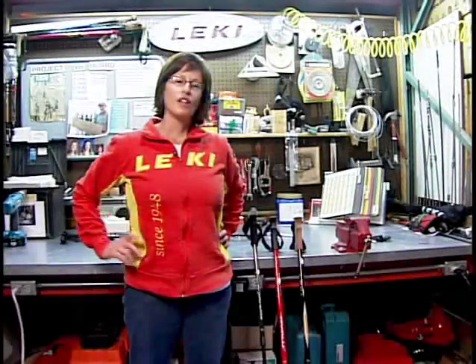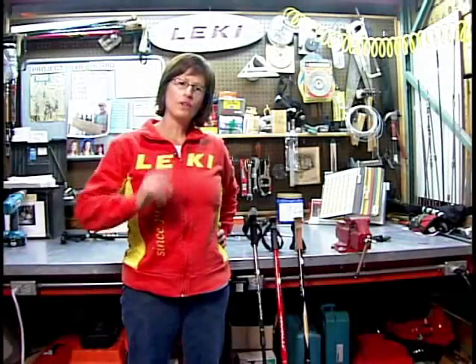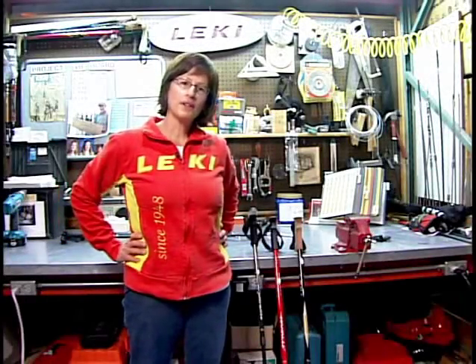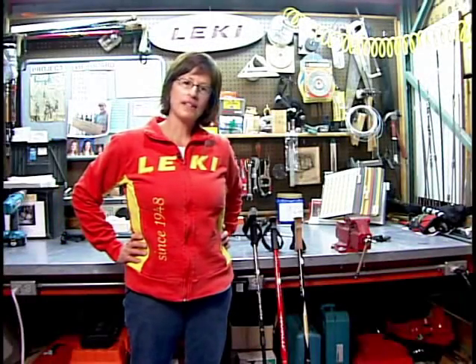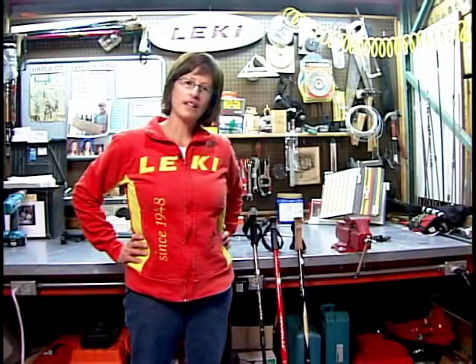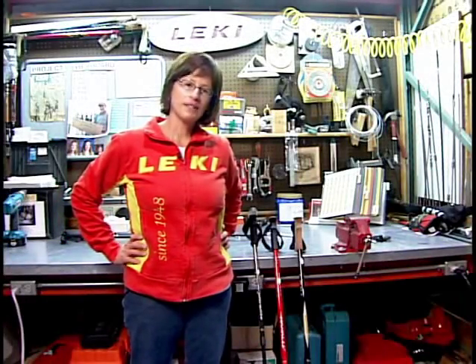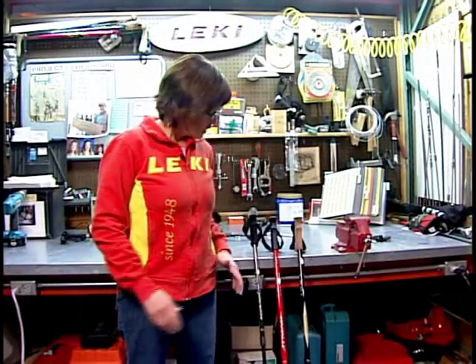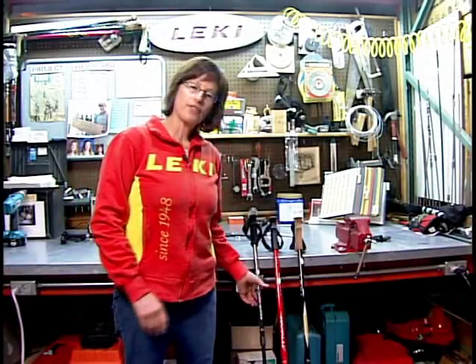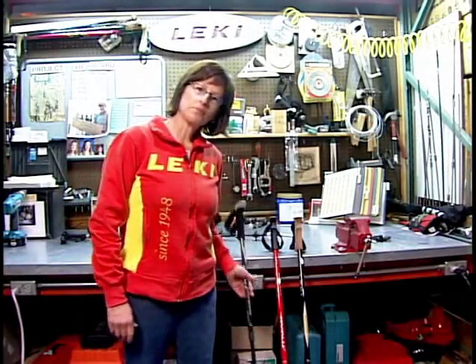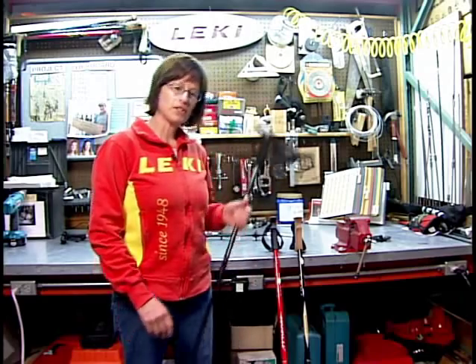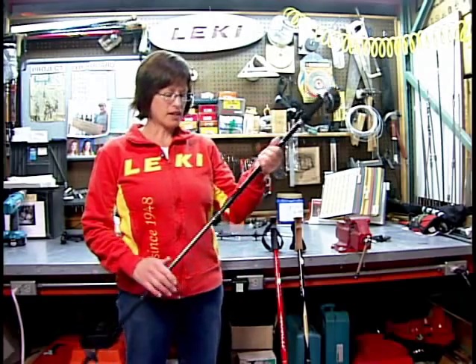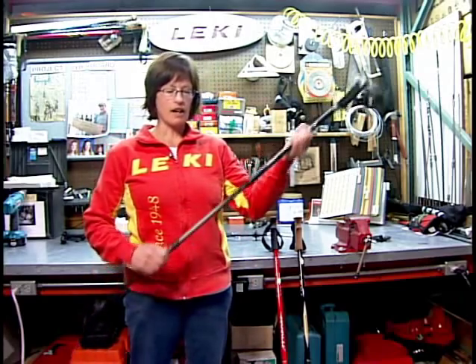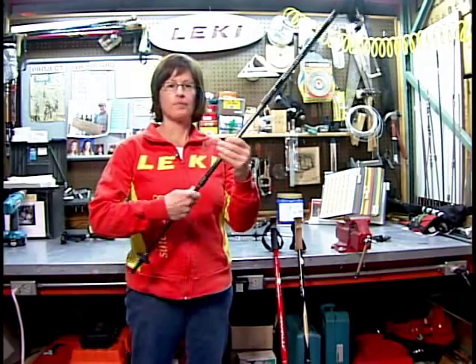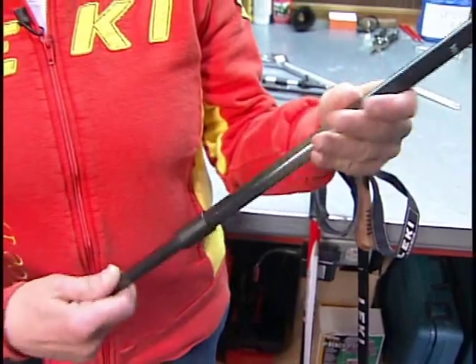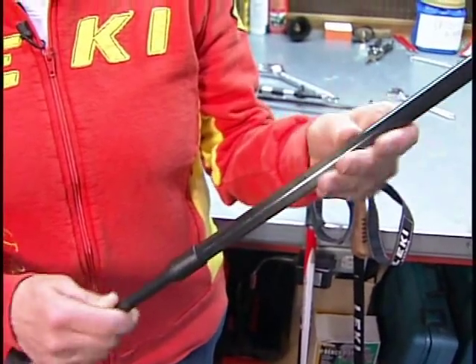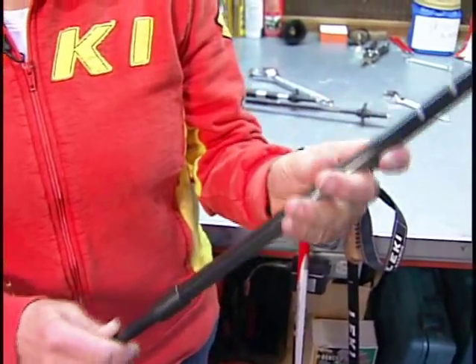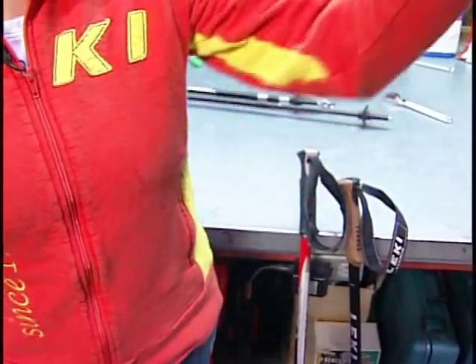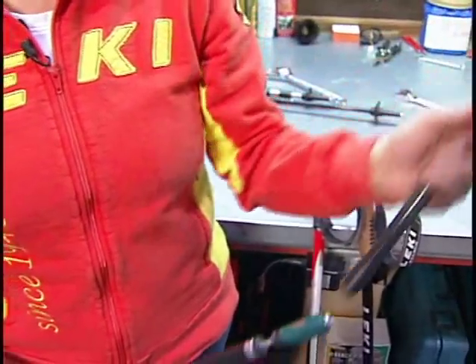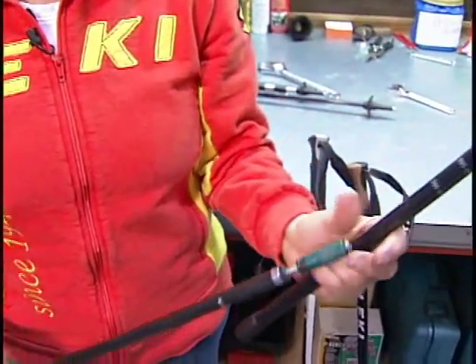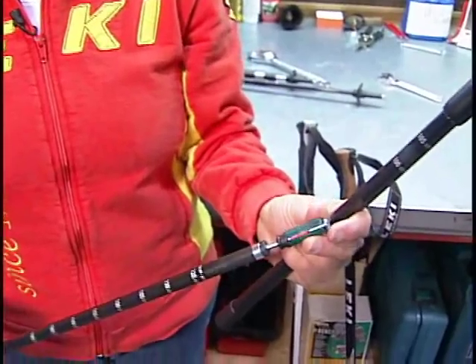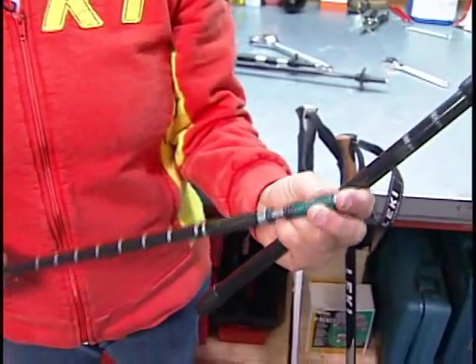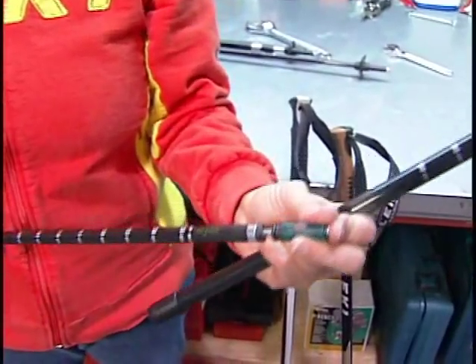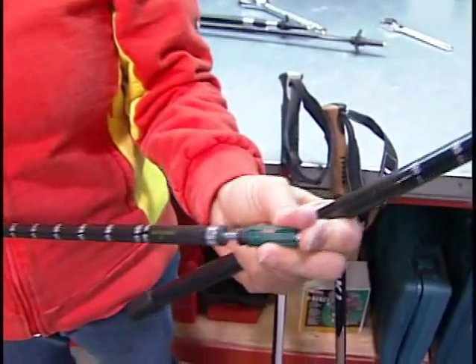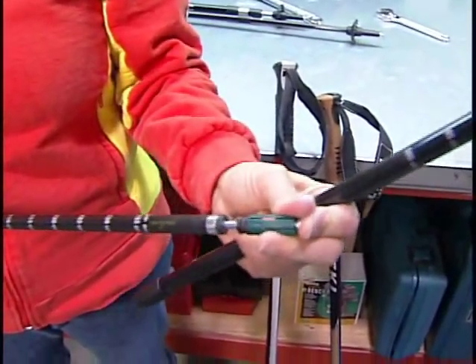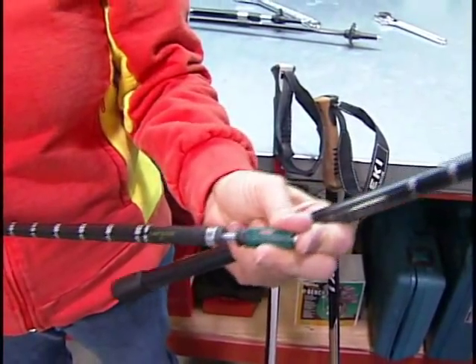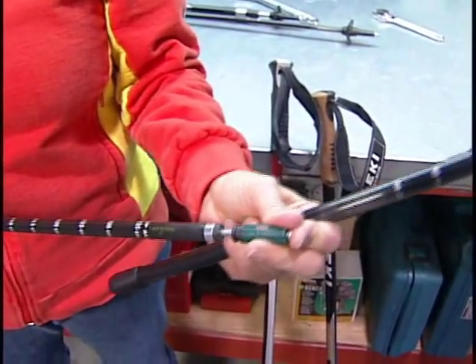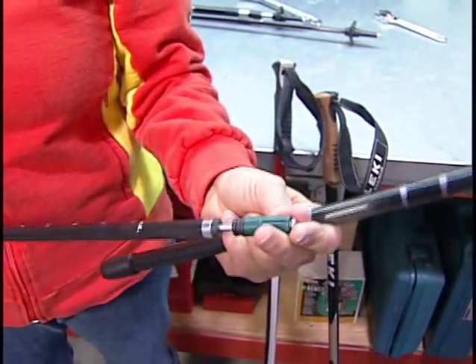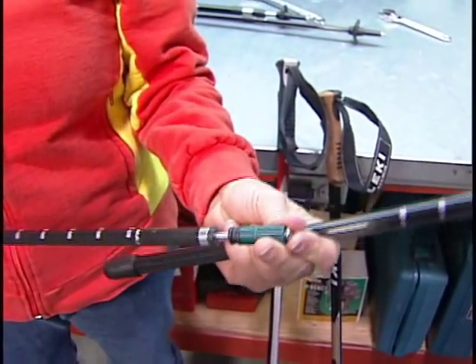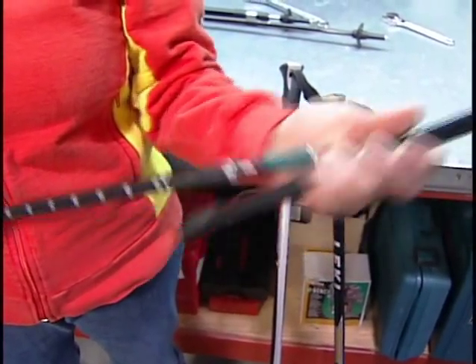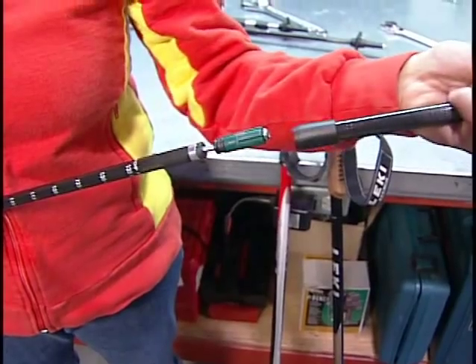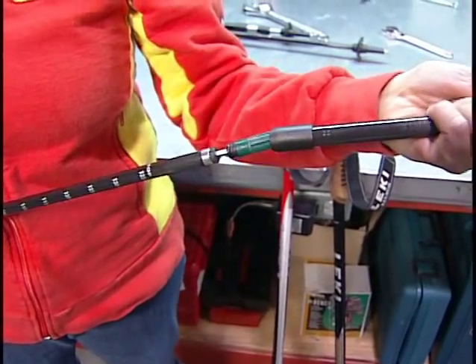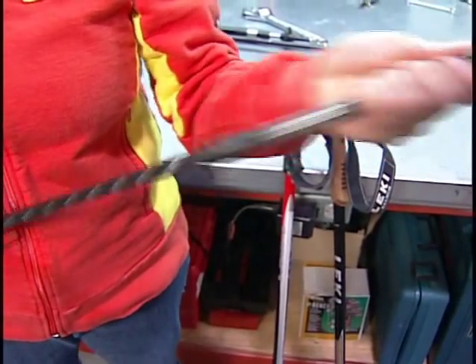Do you know where your anti-shock is? We have three different positions for the anti-shock. This is soft anti-shock light. It's in the lower section. There is no on and off — it is a gentle on all the time.